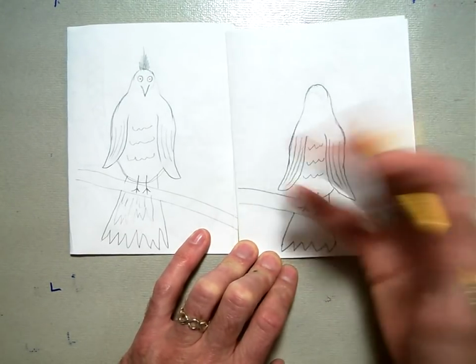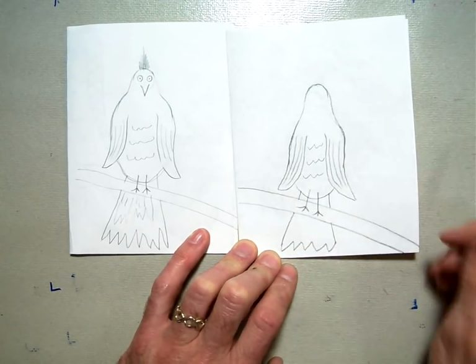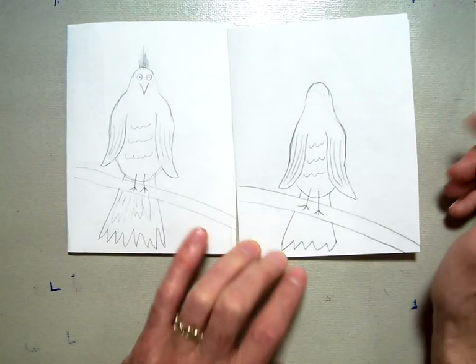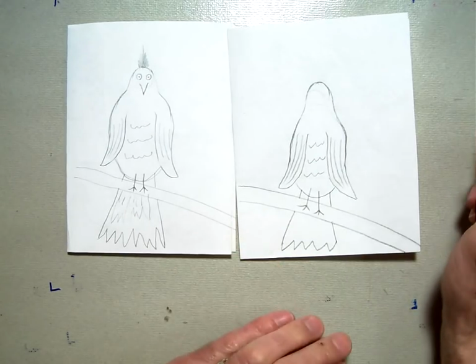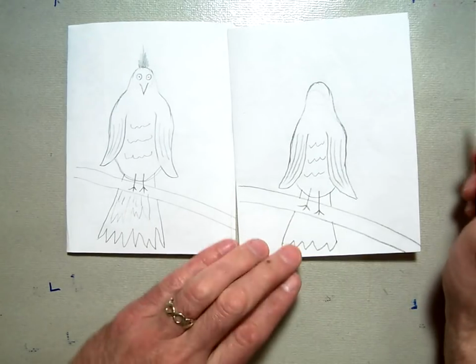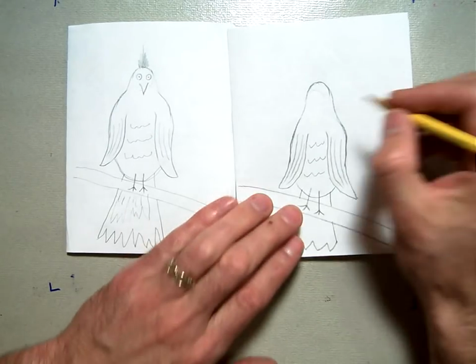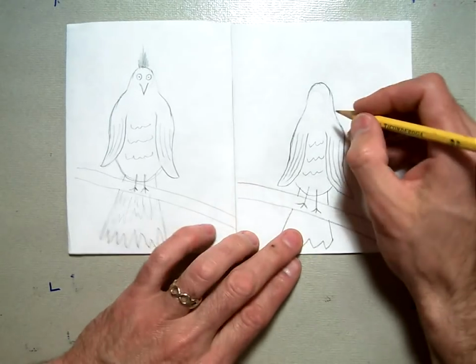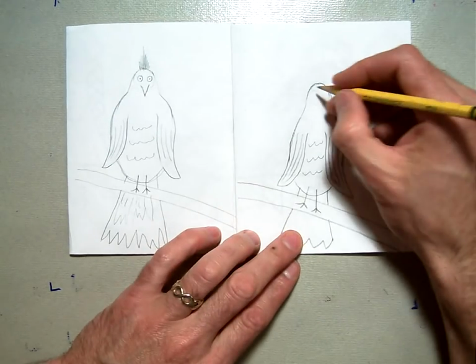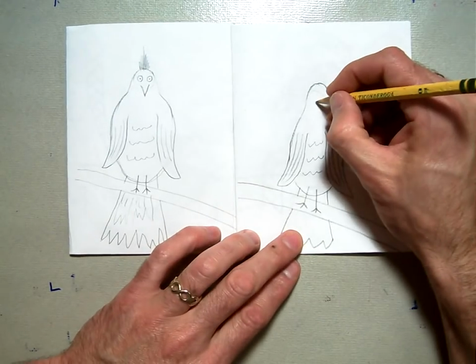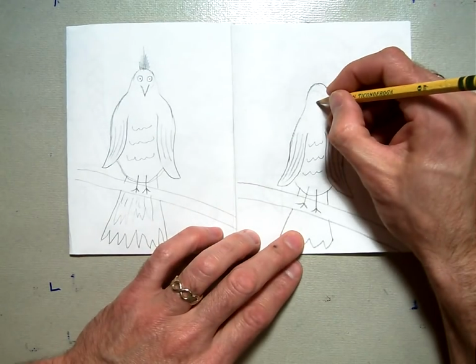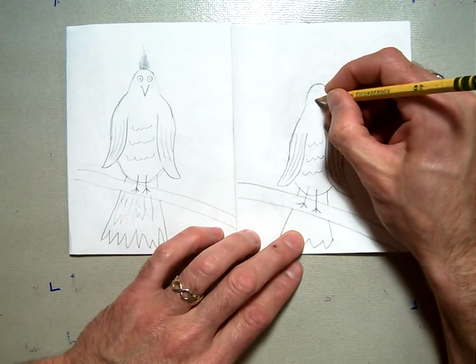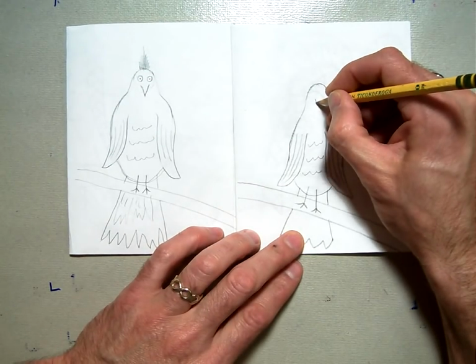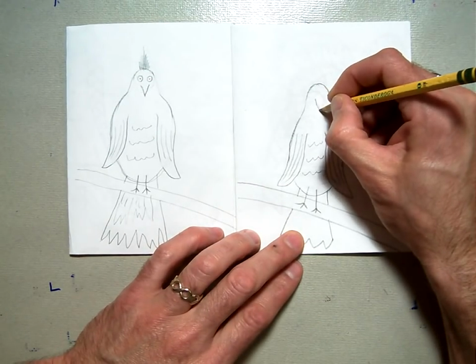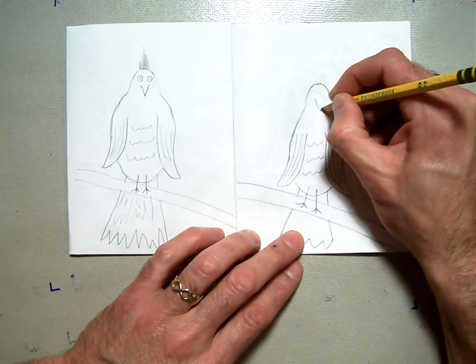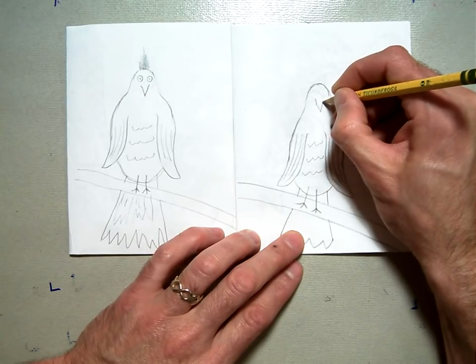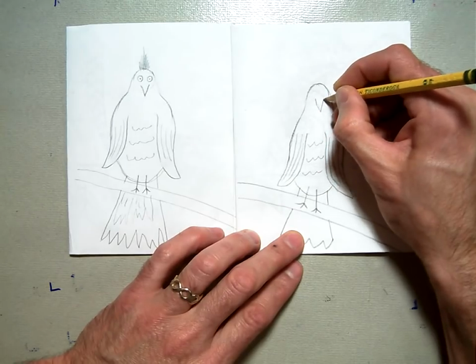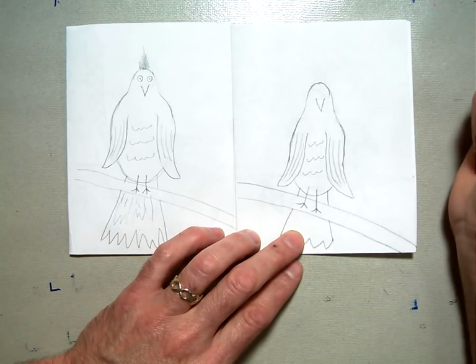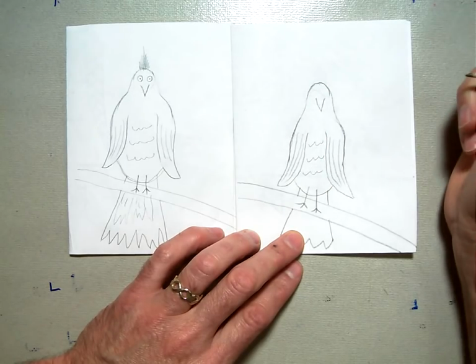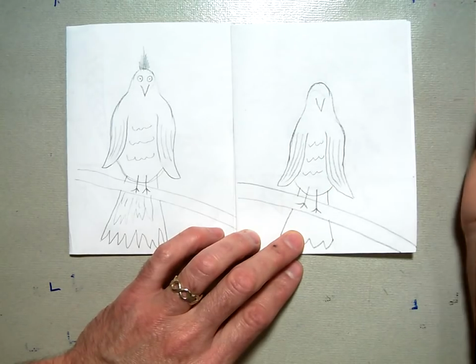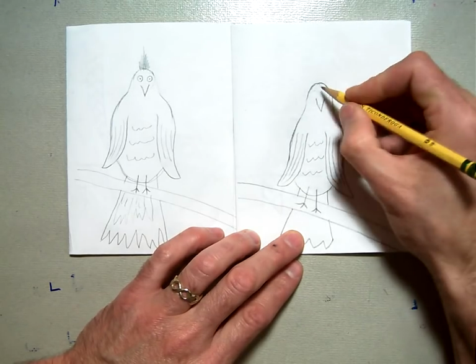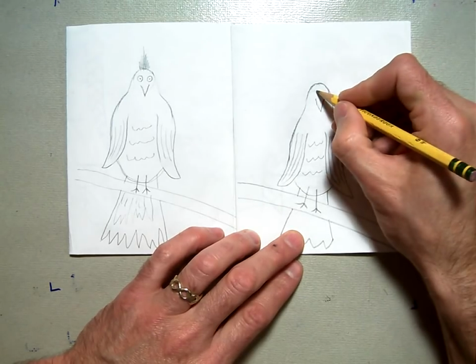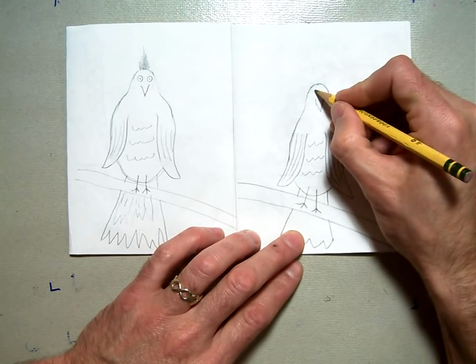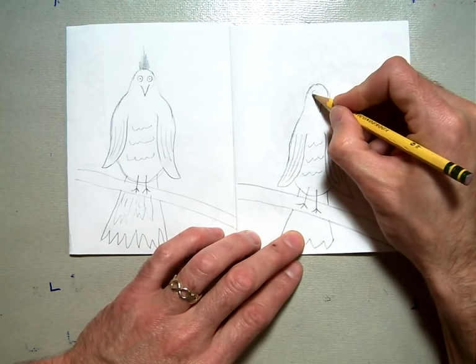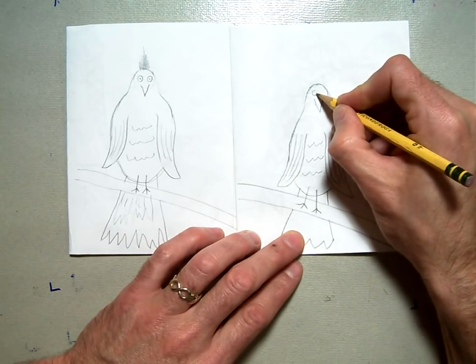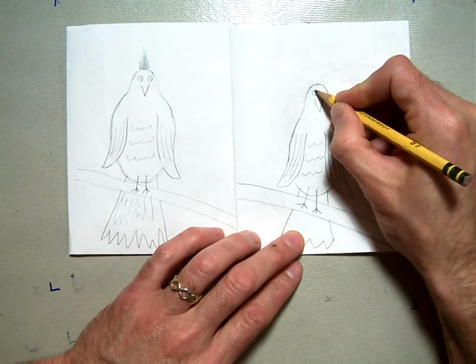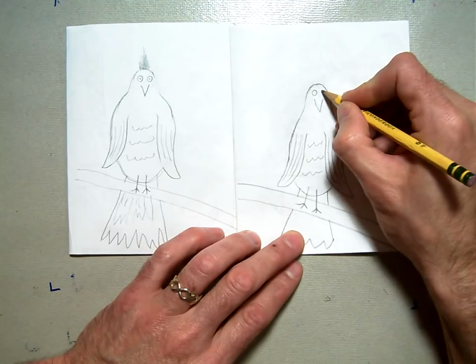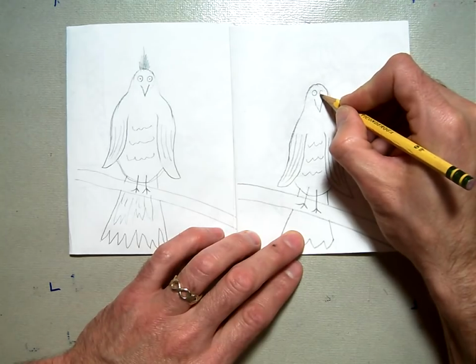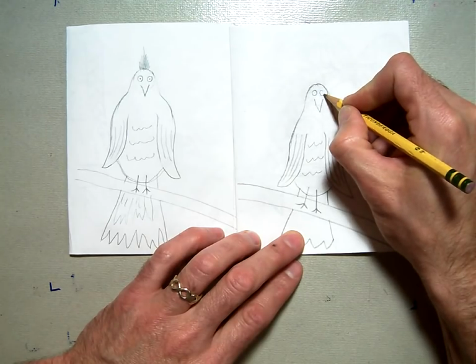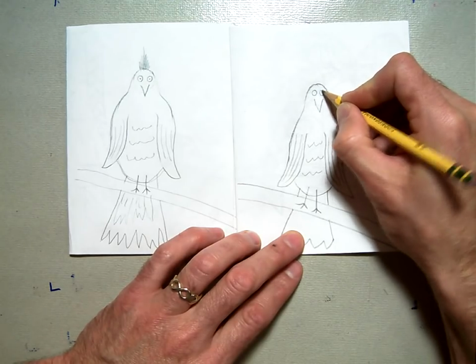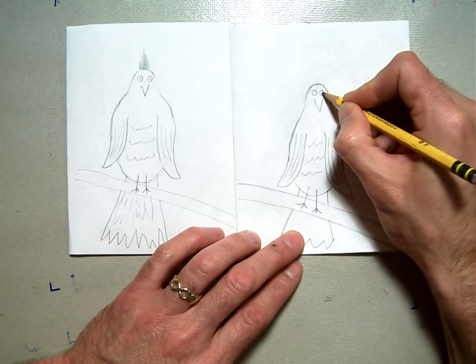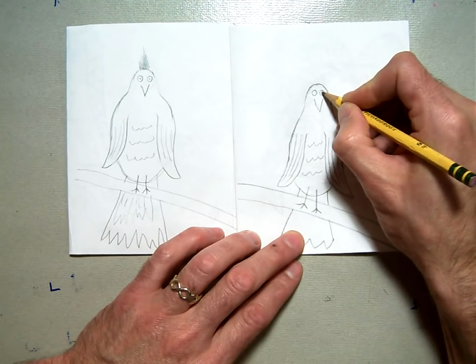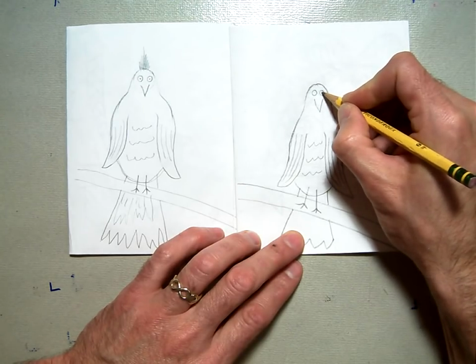To finish off, we're going to put the beak on — the beak should be right about here, a little triangle pointing down. Then draw two eyes with the pupils right in the middle.